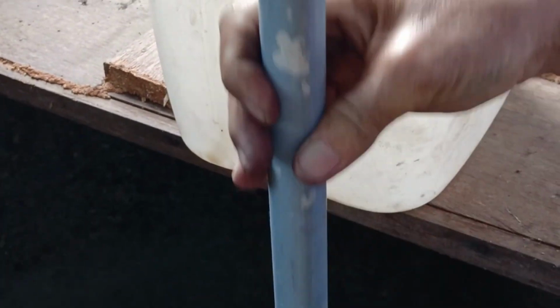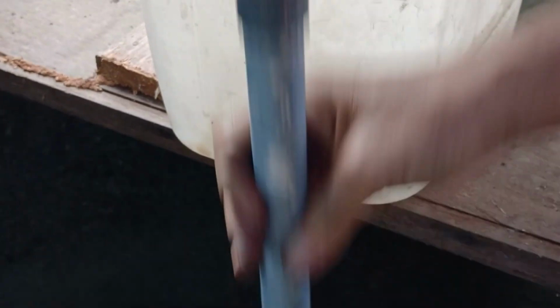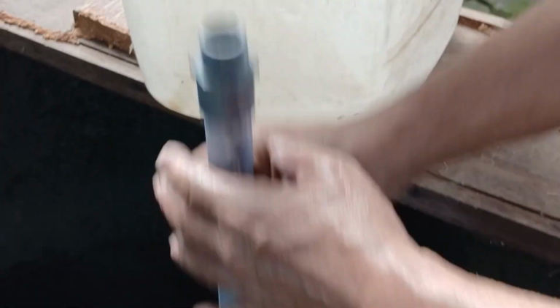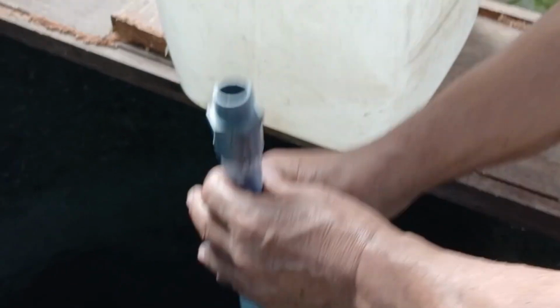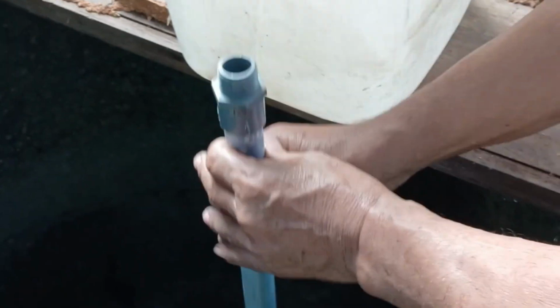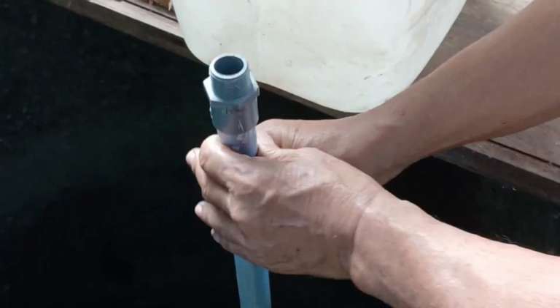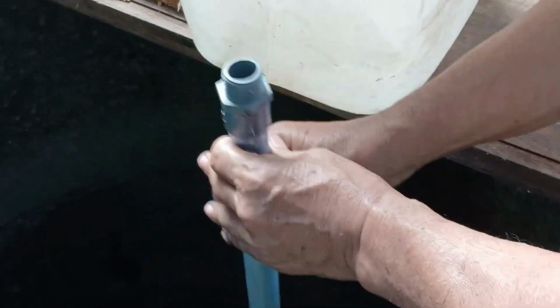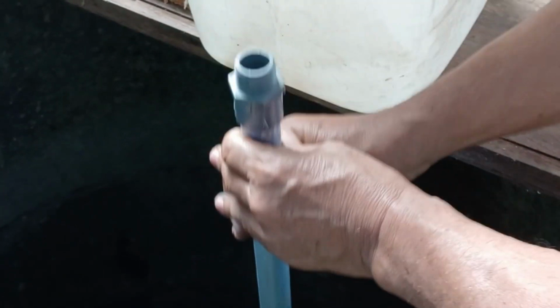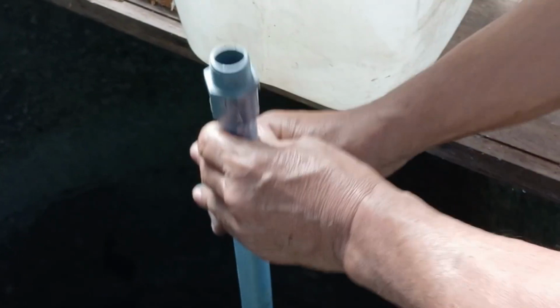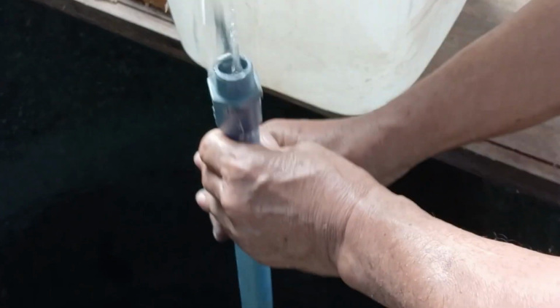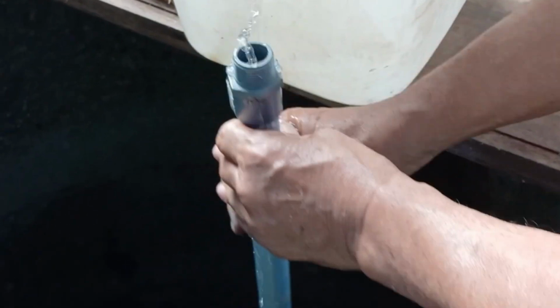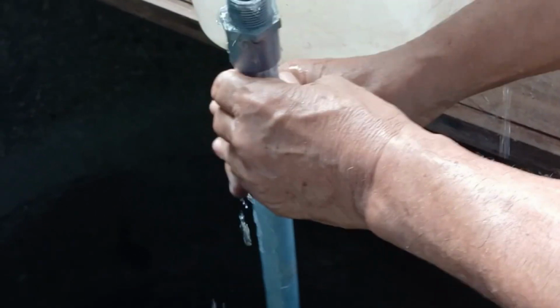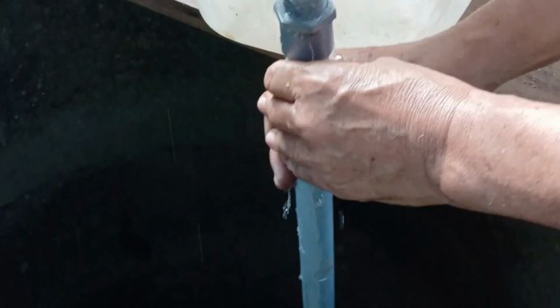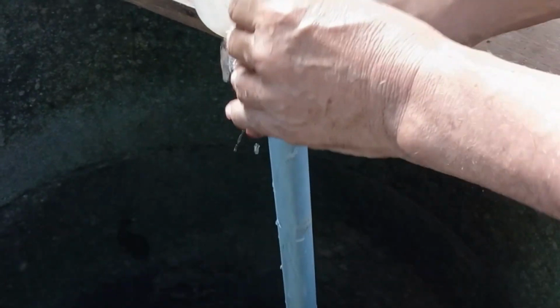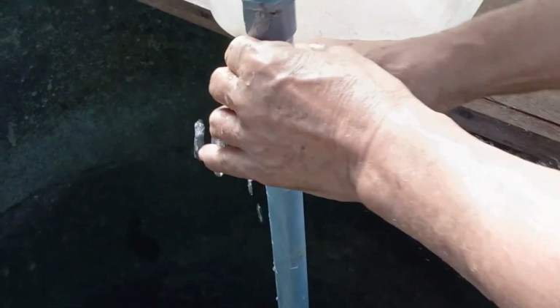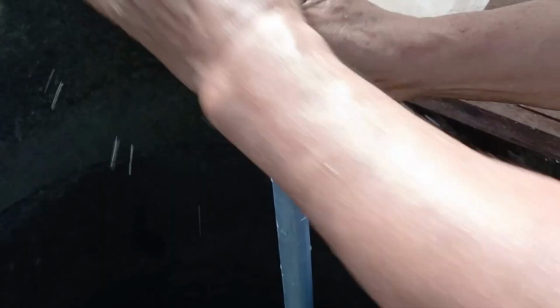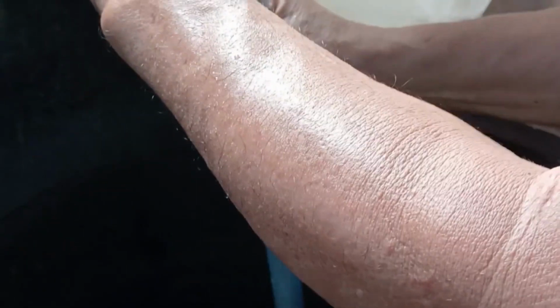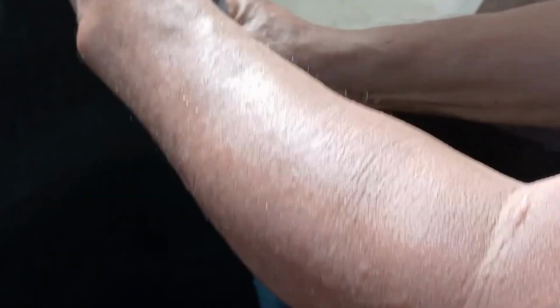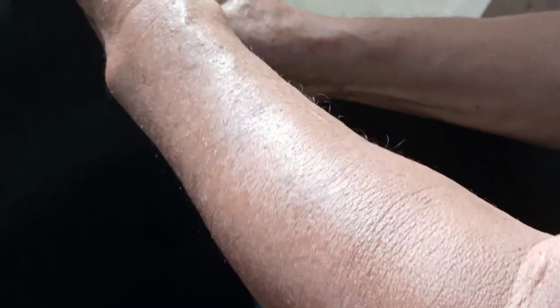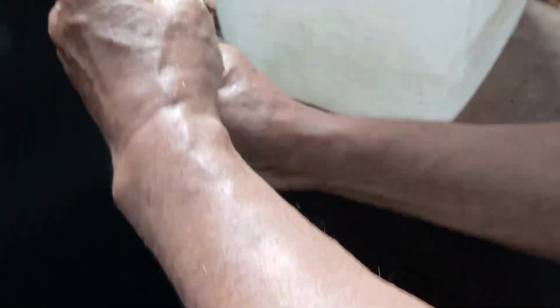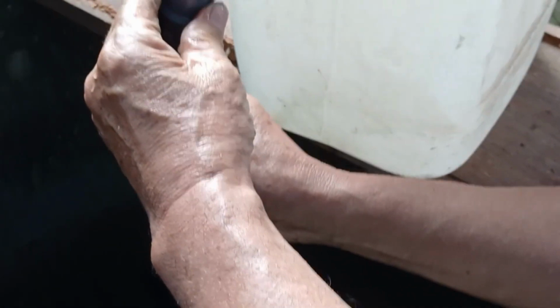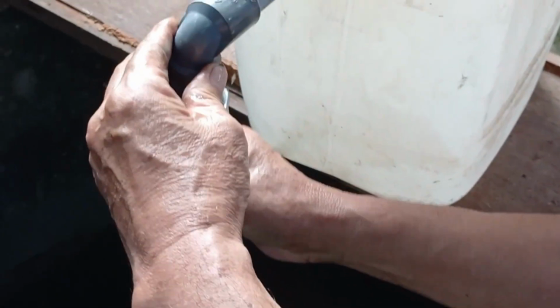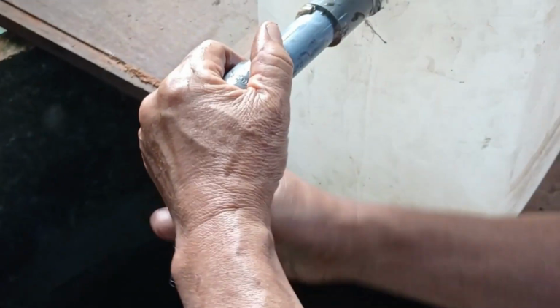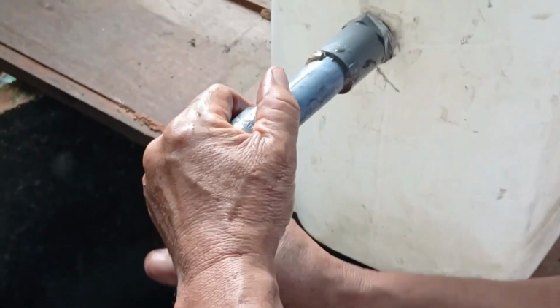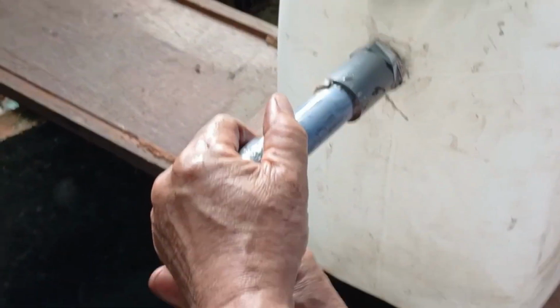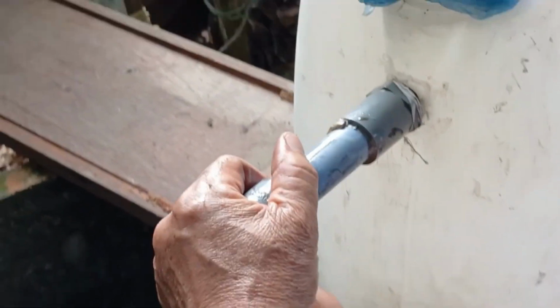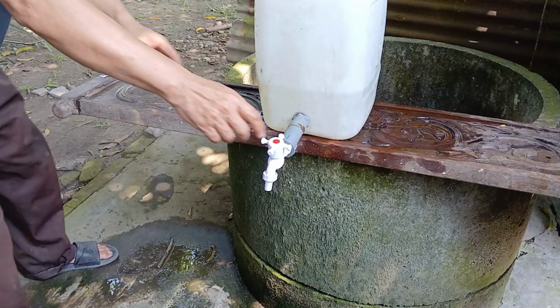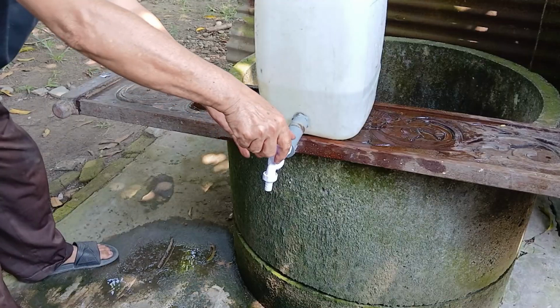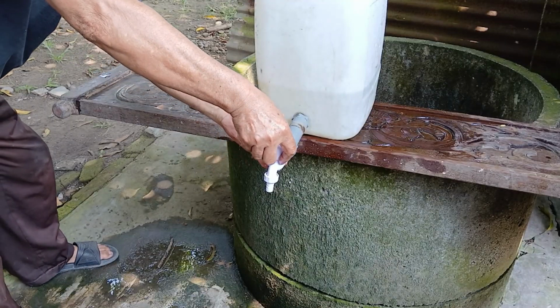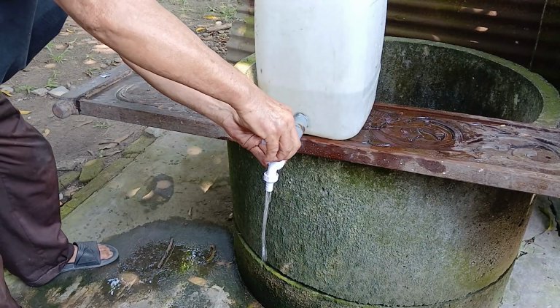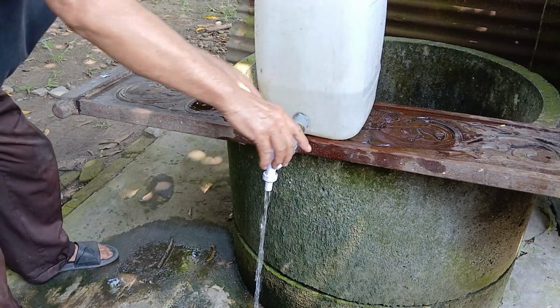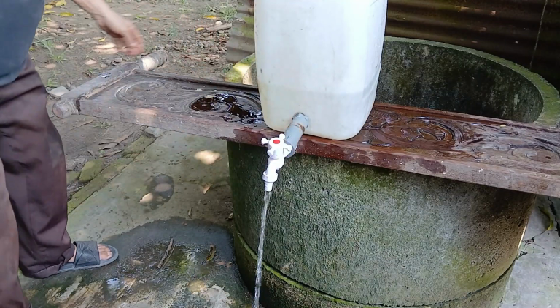And finally, after a few minutes of pumping, the water filled about a quarter of the container — and that means our manual, electricity-free pump is a success. Now let's test it by opening the faucet. And yes, the water flows smoothly.